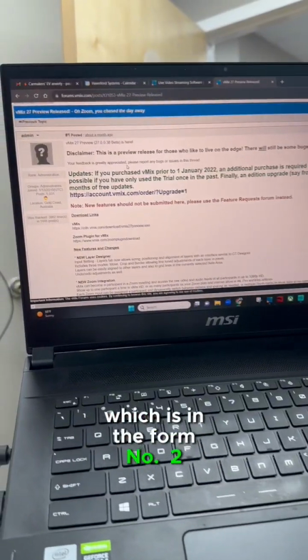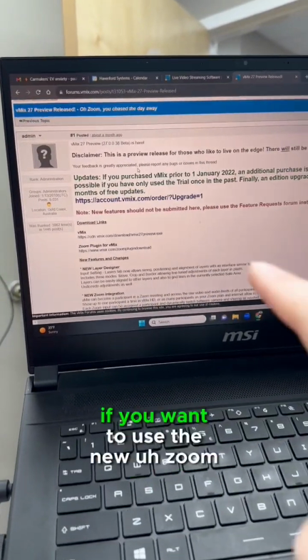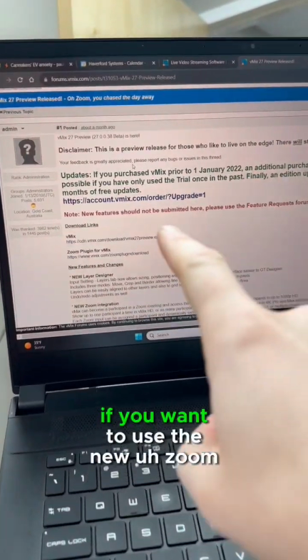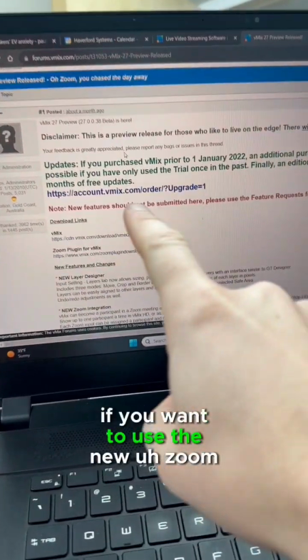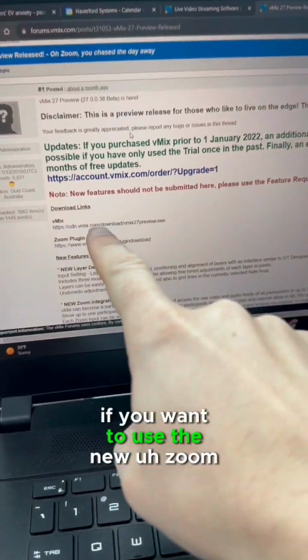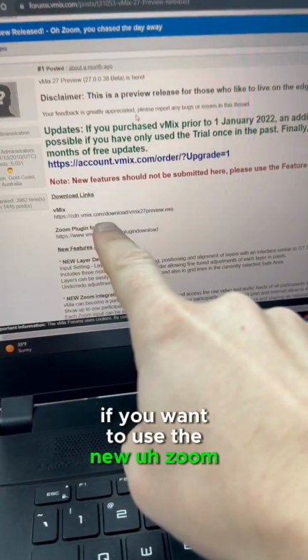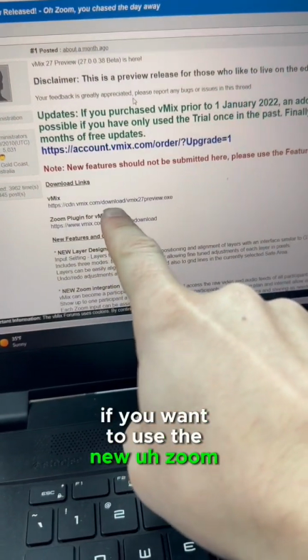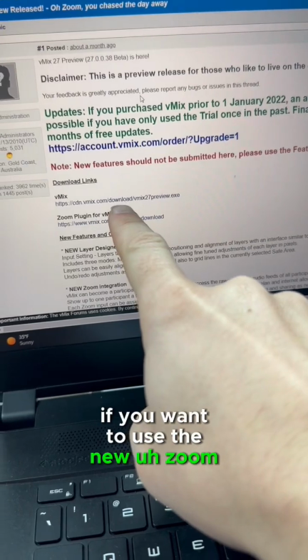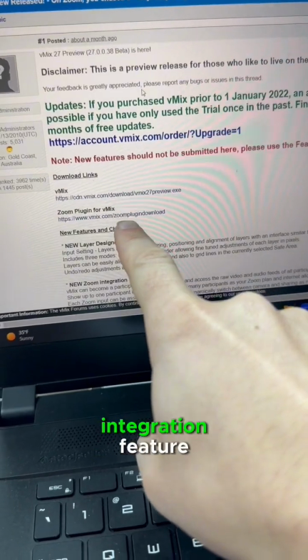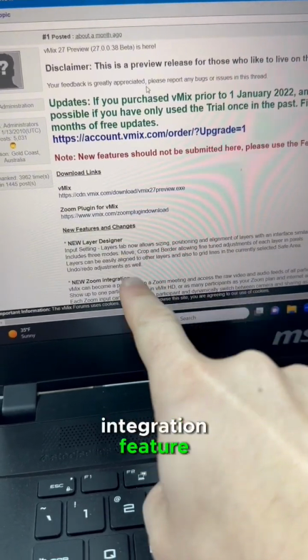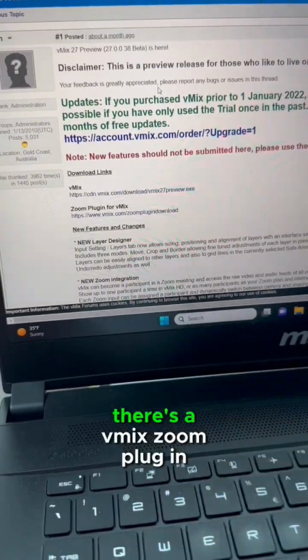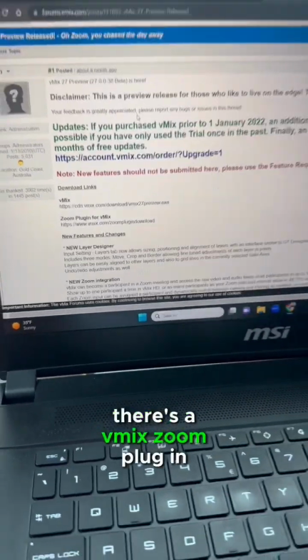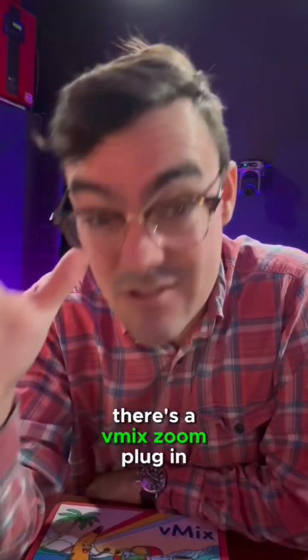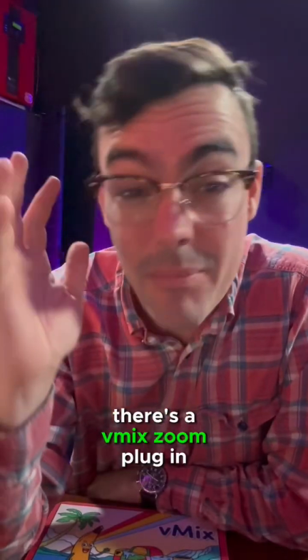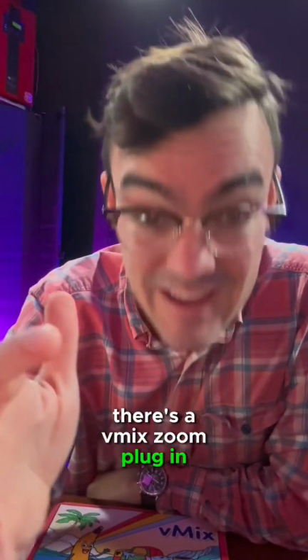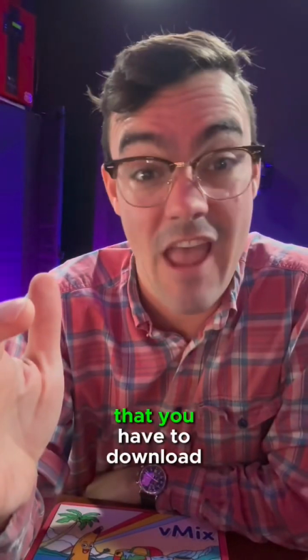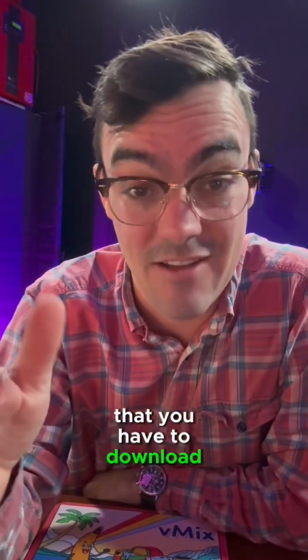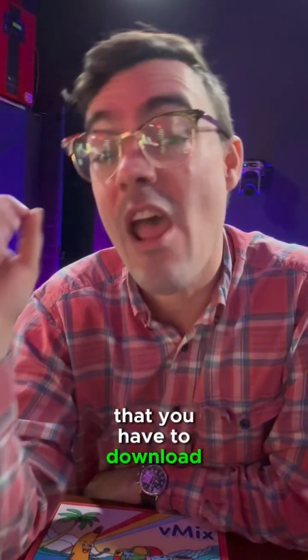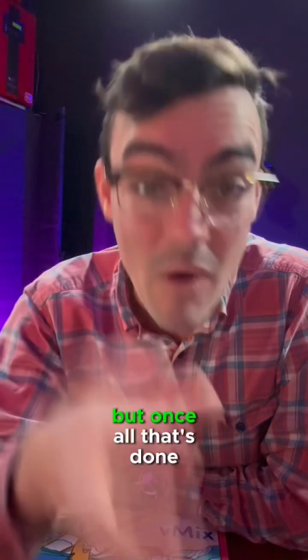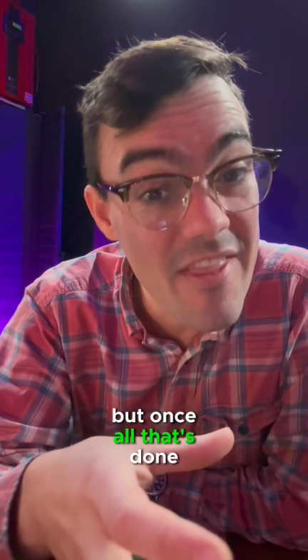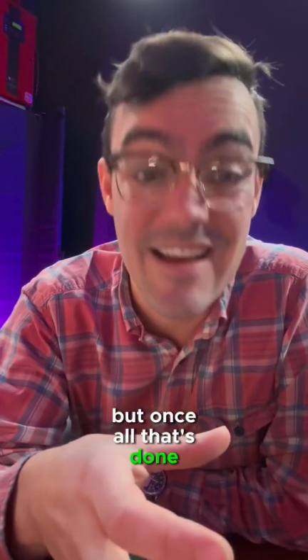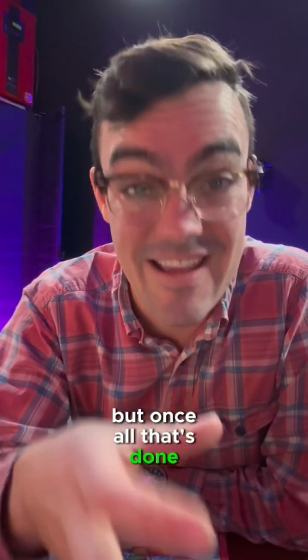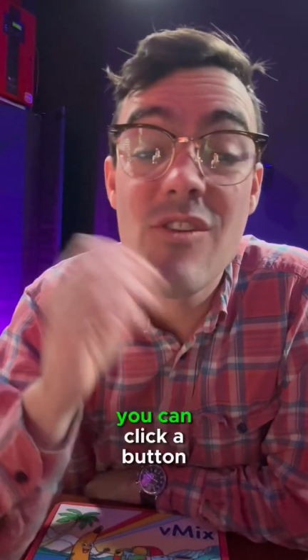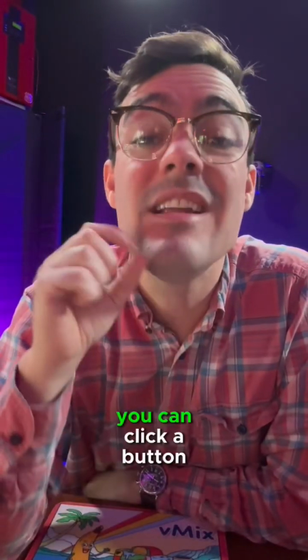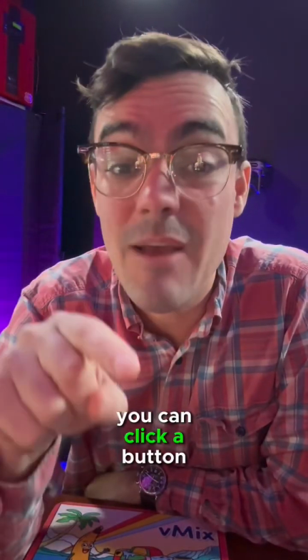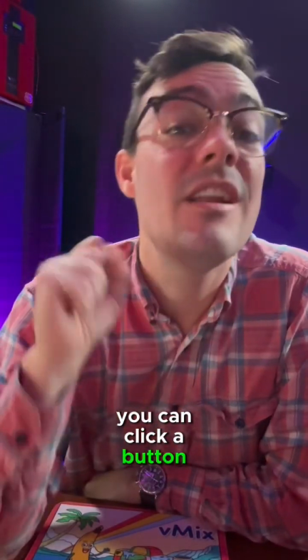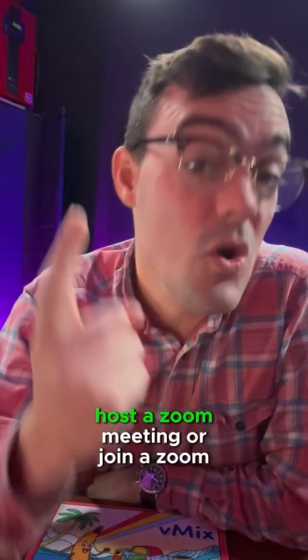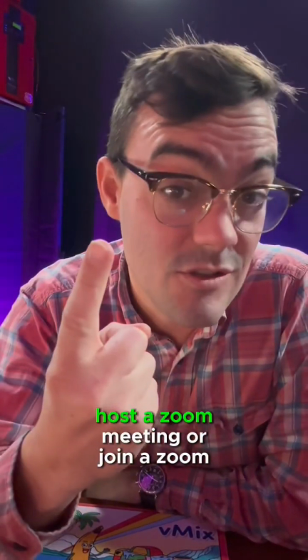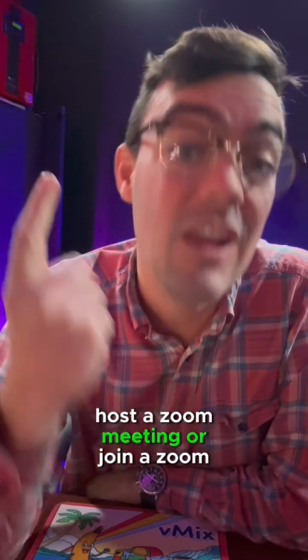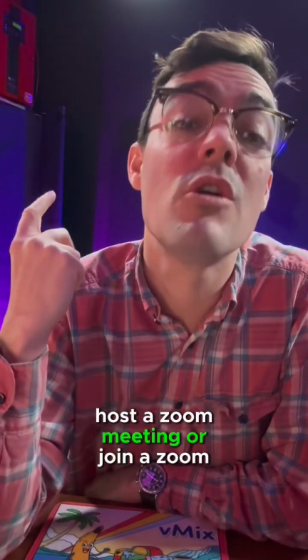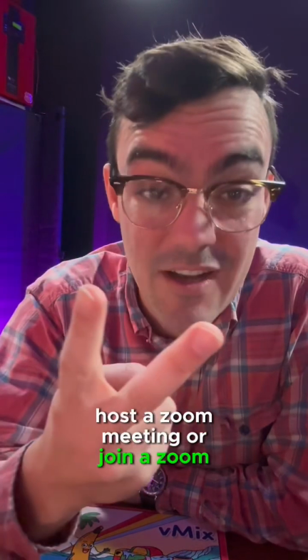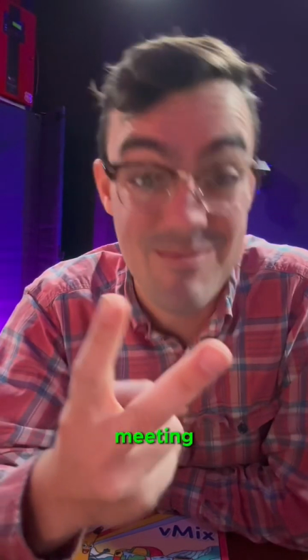If you want to use the new Zoom integration feature, there's a vMix Zoom plugin that you have to download. Once all that's done, you can click a button, host a Zoom meeting, or join a Zoom meeting.